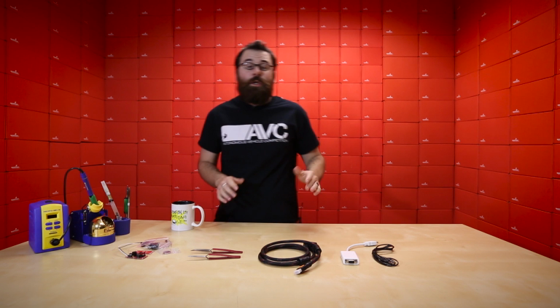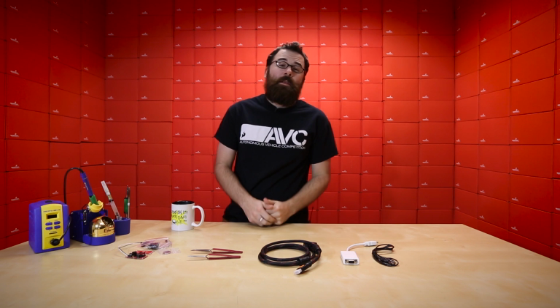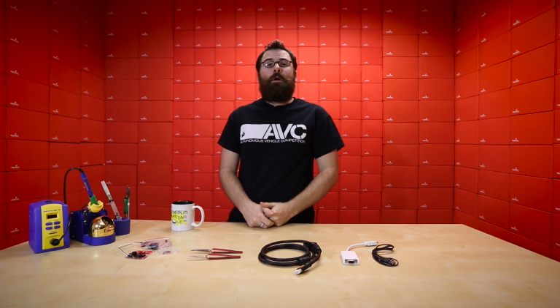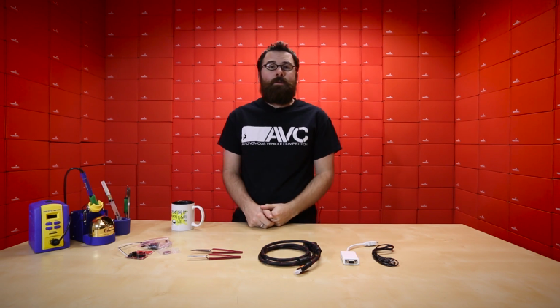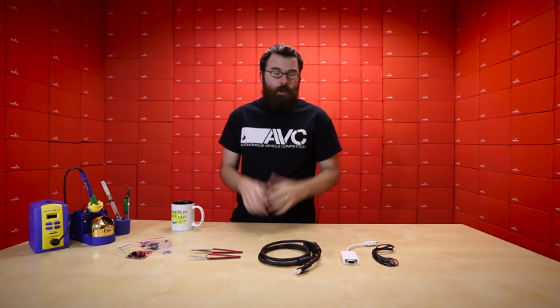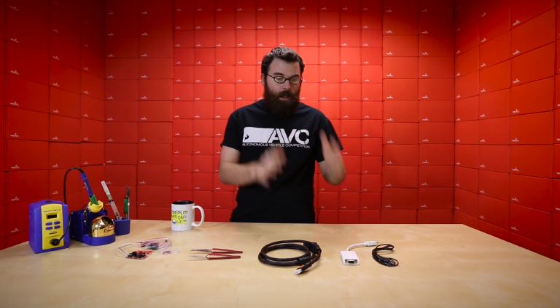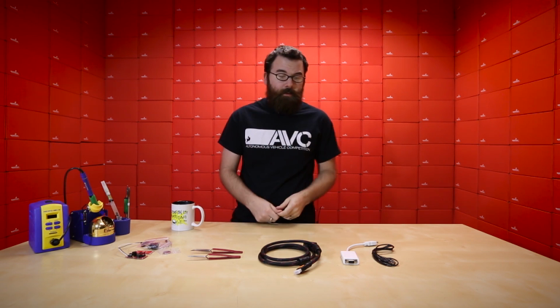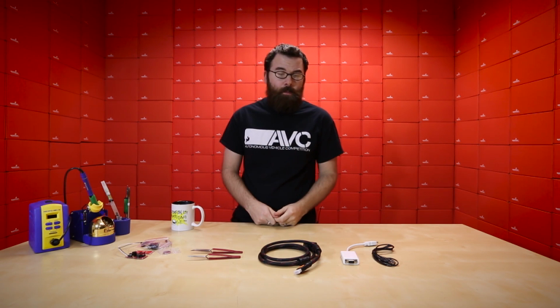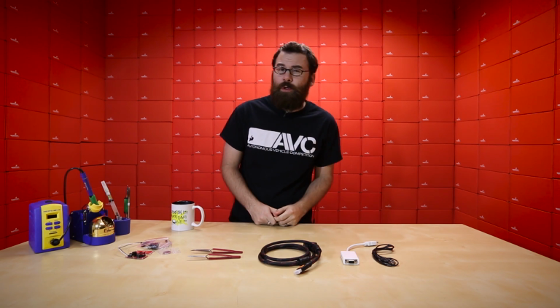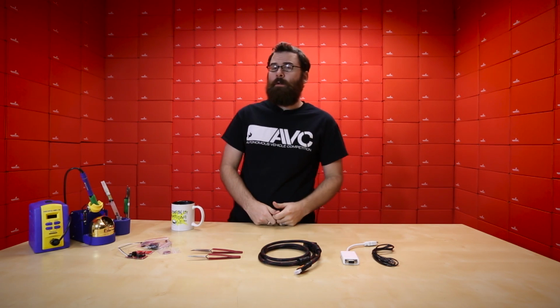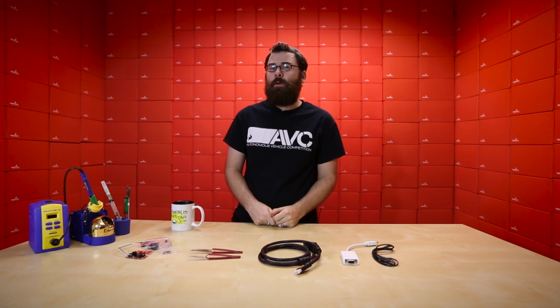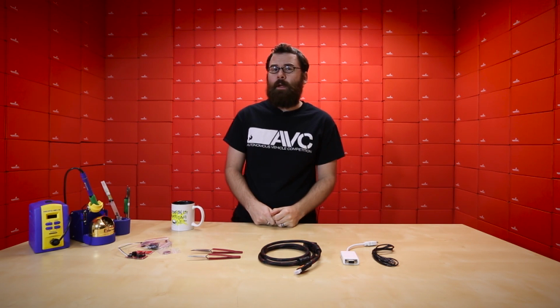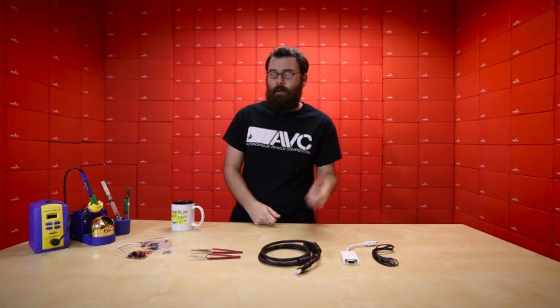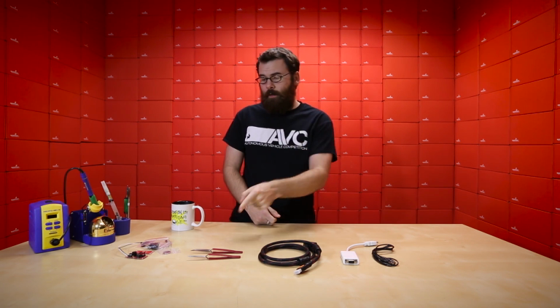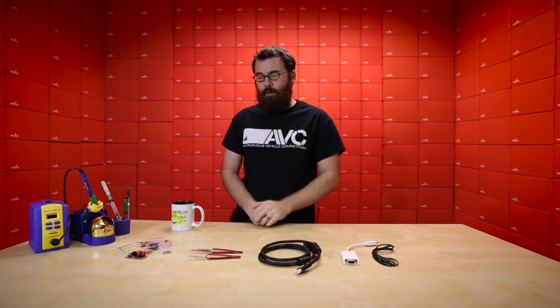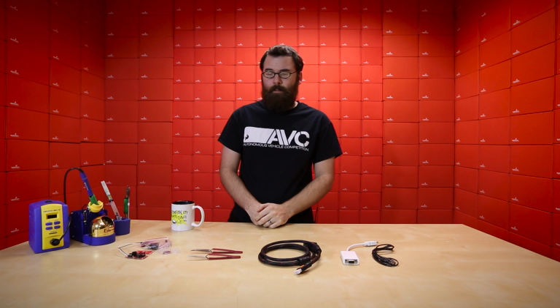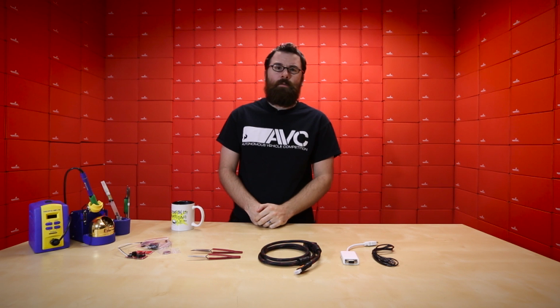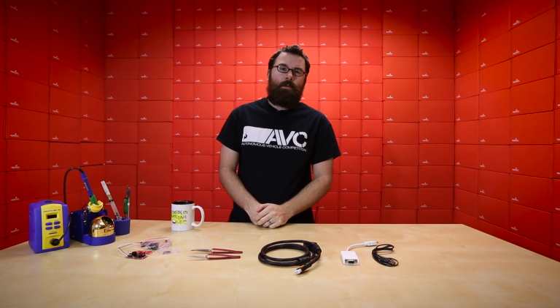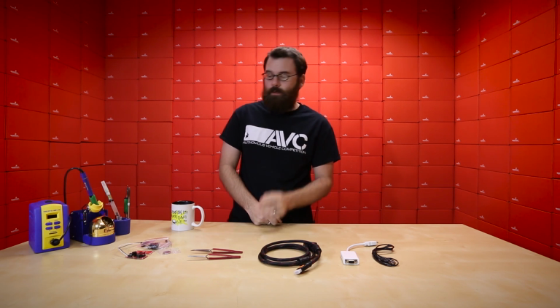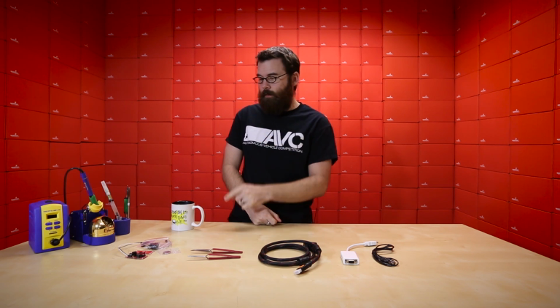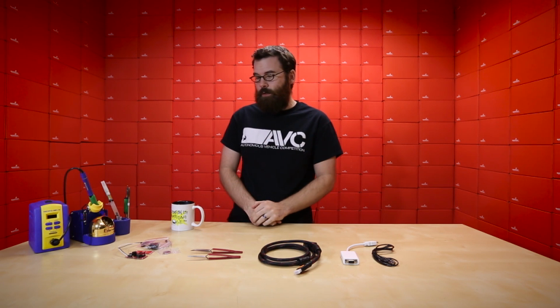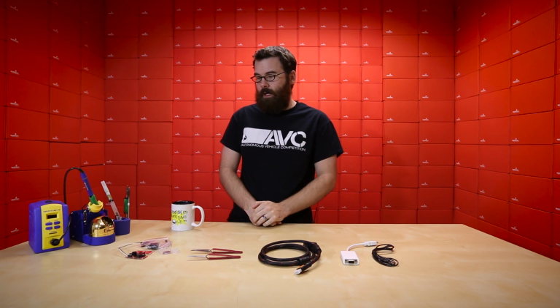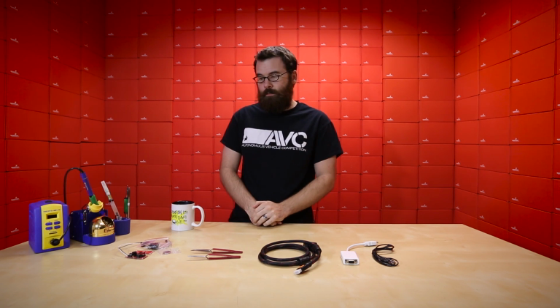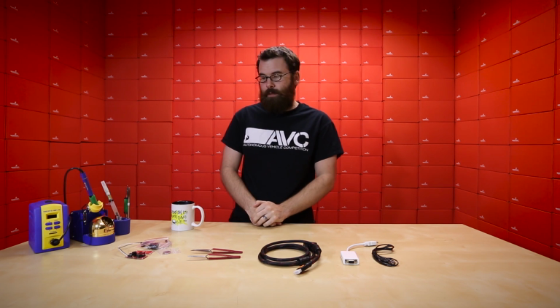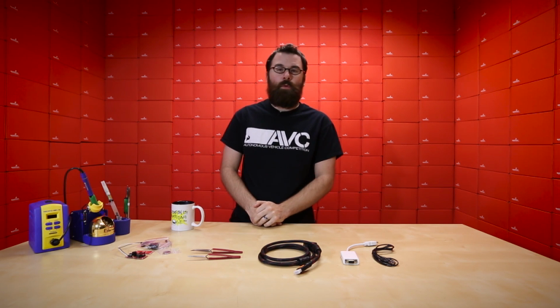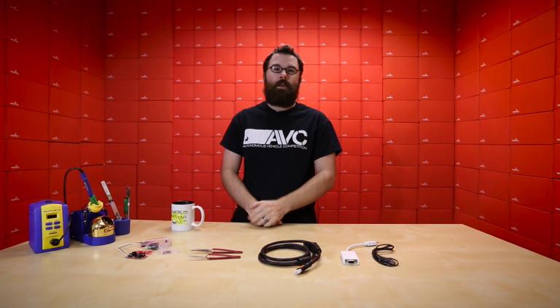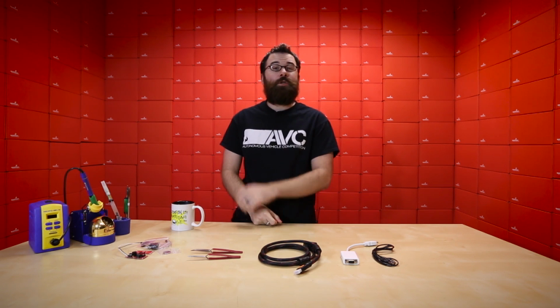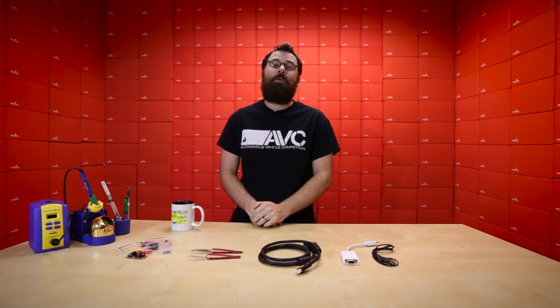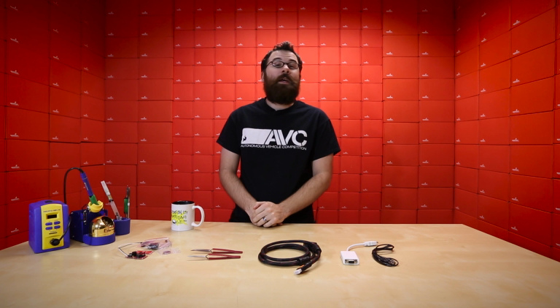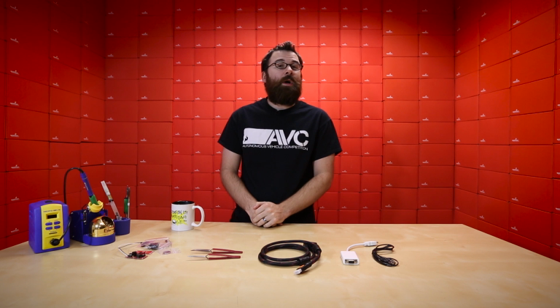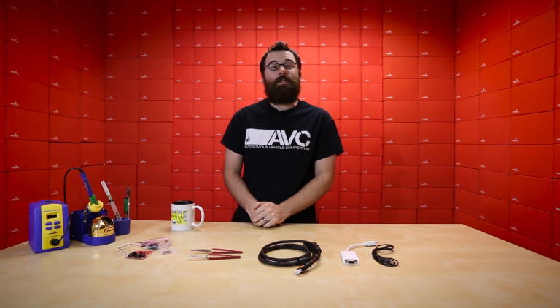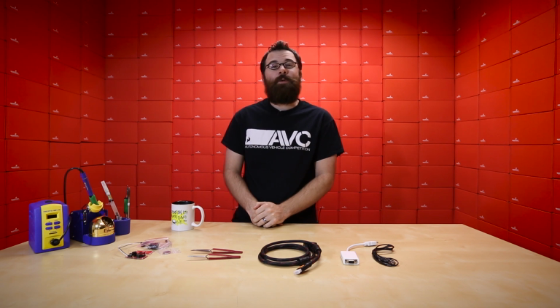So there you have it — these are our products for this week. We've got a couple different cables for you single-board computer fans out there. For all you assemblers, we've got a couple tweezers. And for you kit people, we've got the H2 Oh No. Thanks for watching, and see you next week.